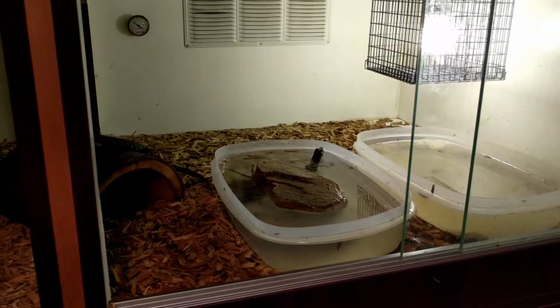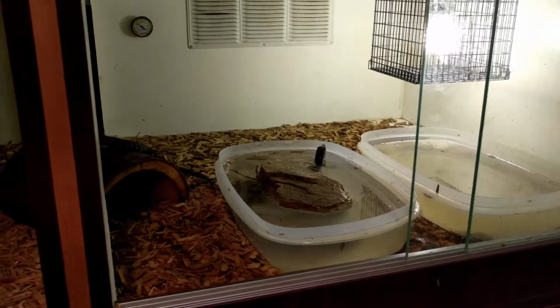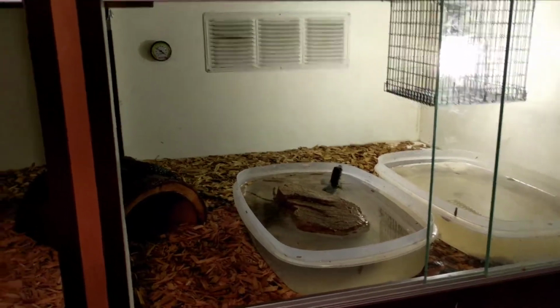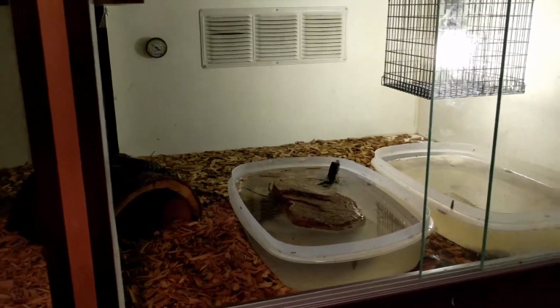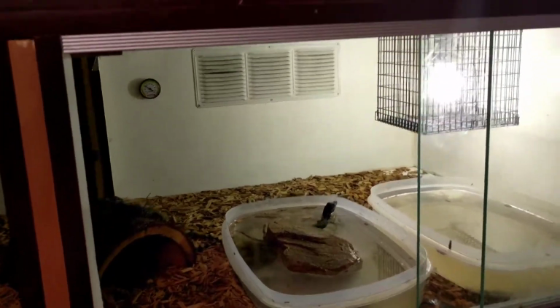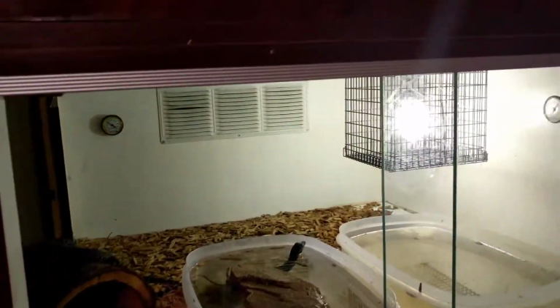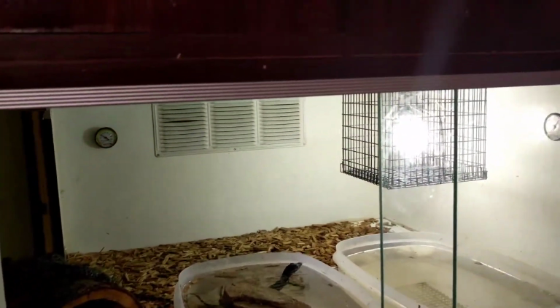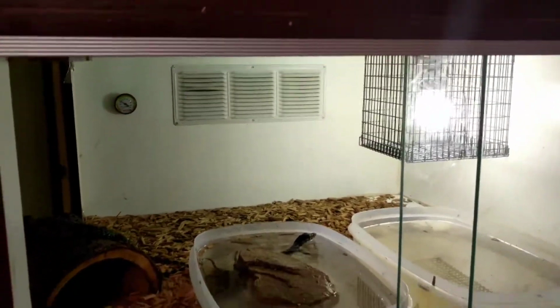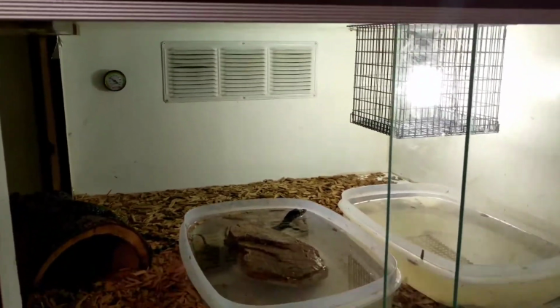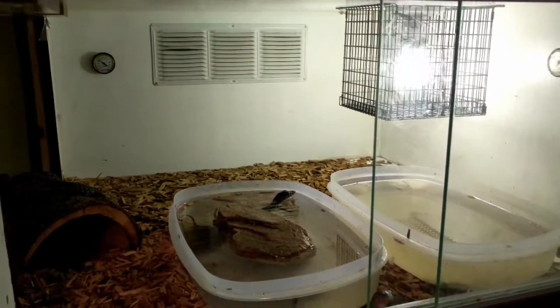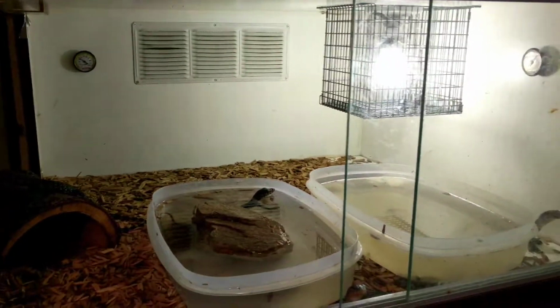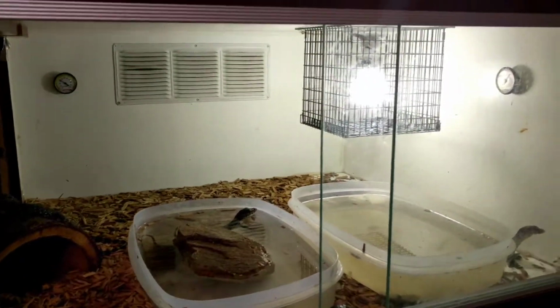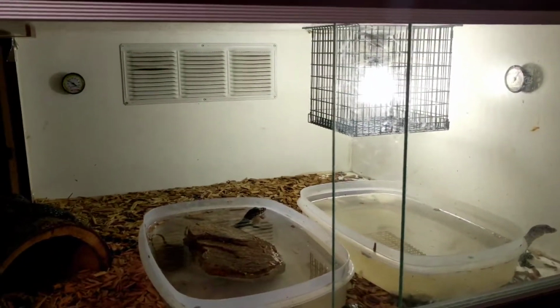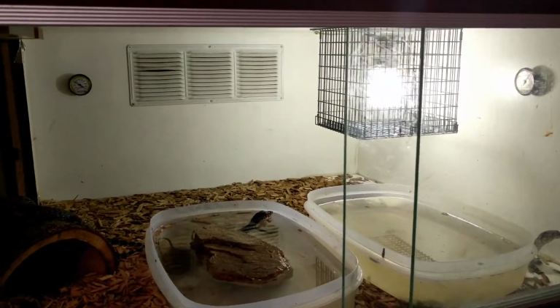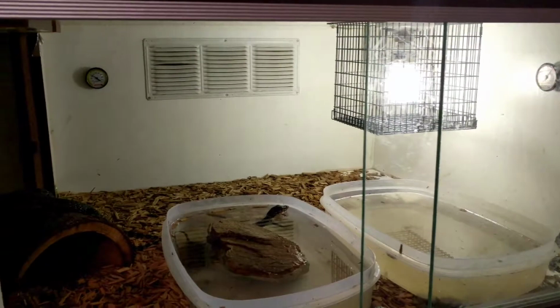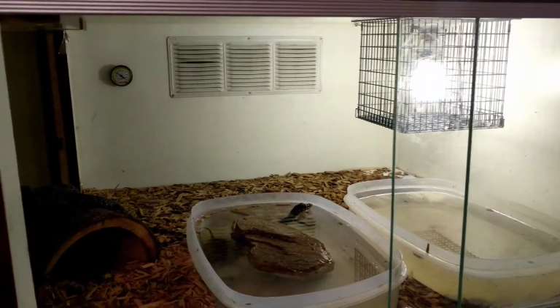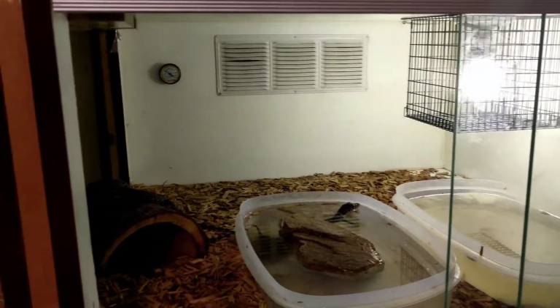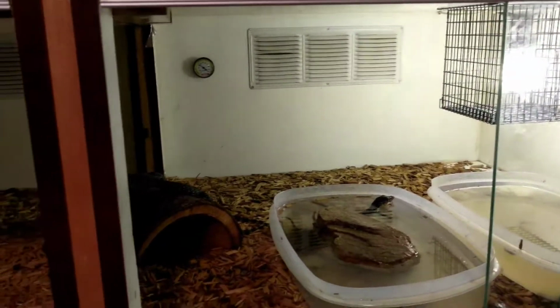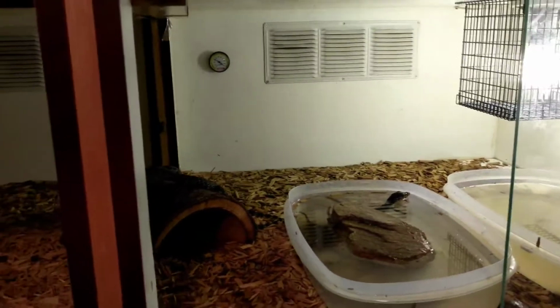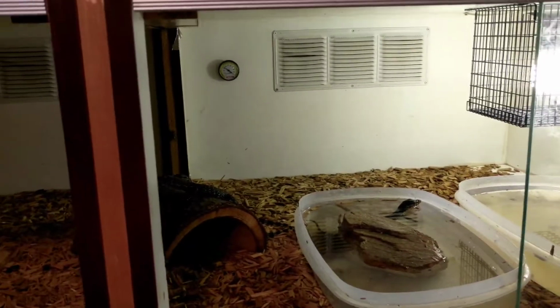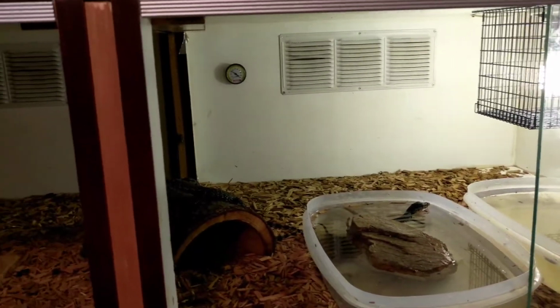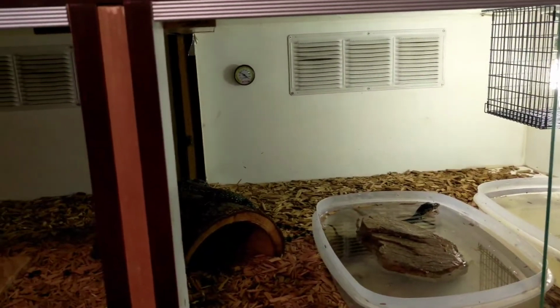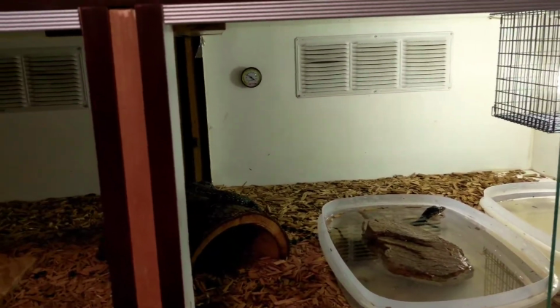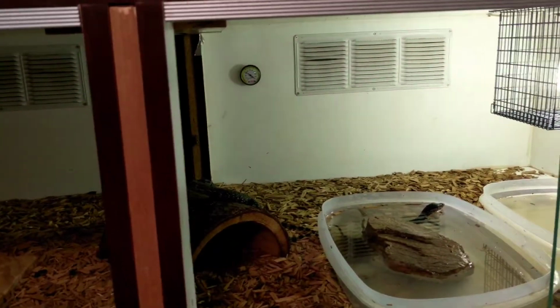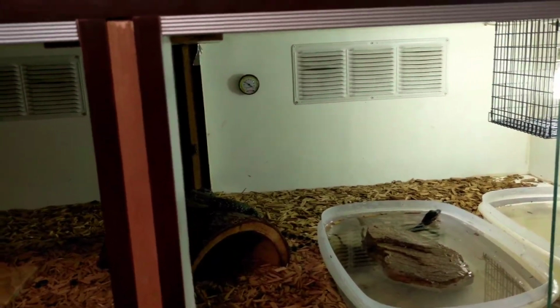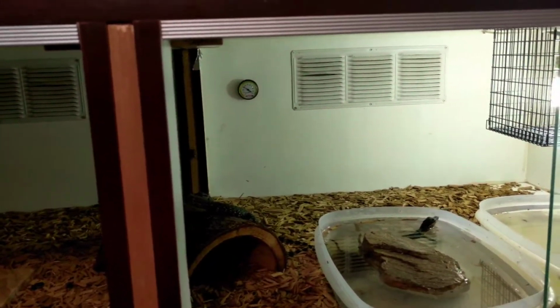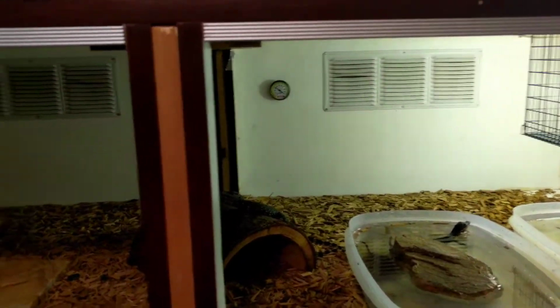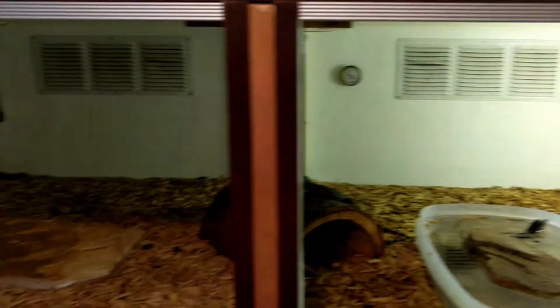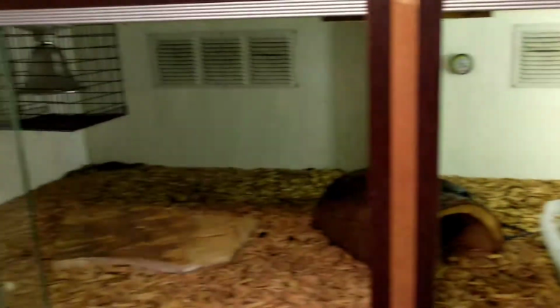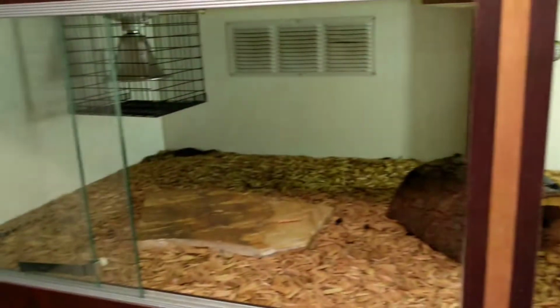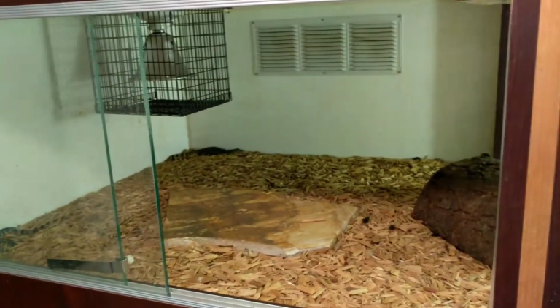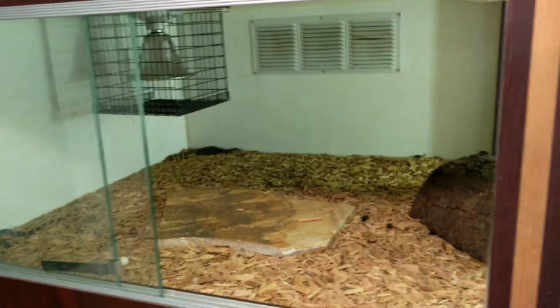What's up guys, this is Cory here with Toothless Reptiles in San Diego. I had a couple questions from people asking about diet and some other specific questions with cage setups.